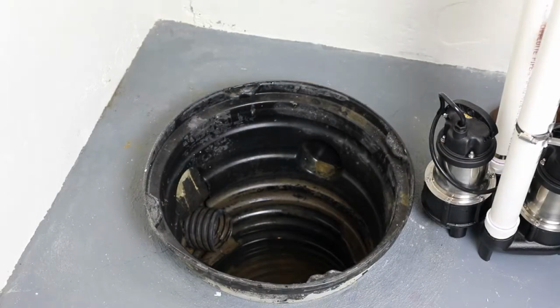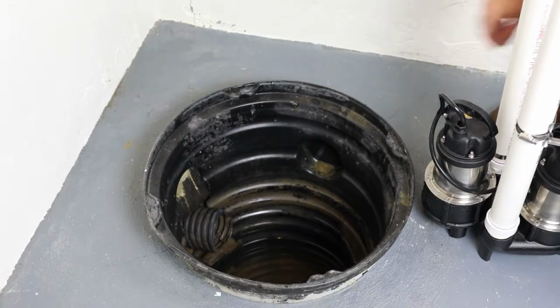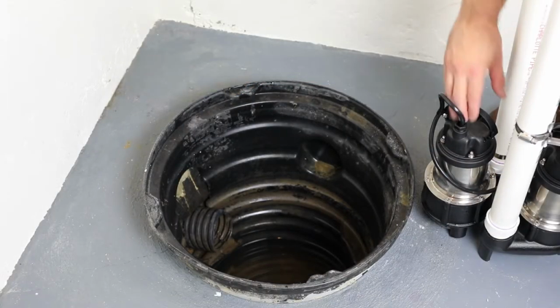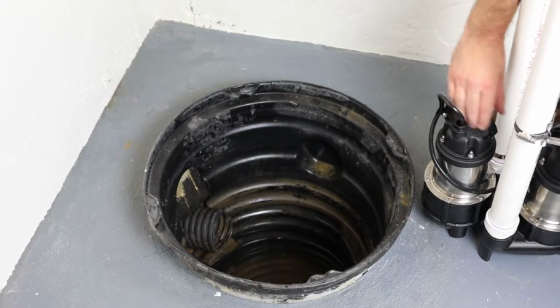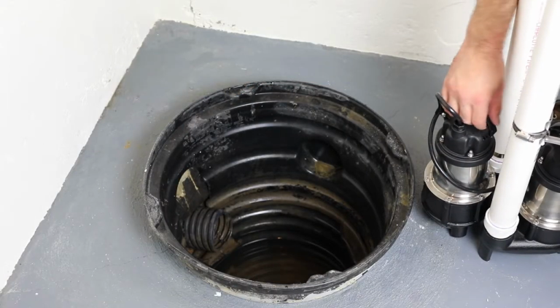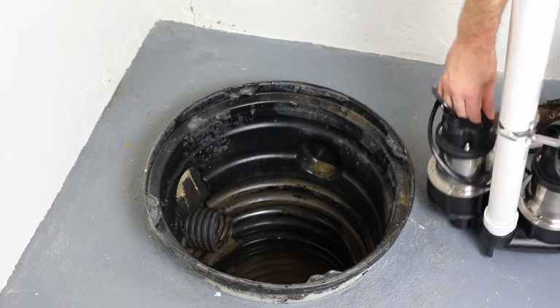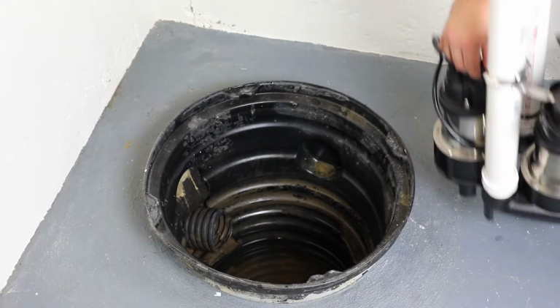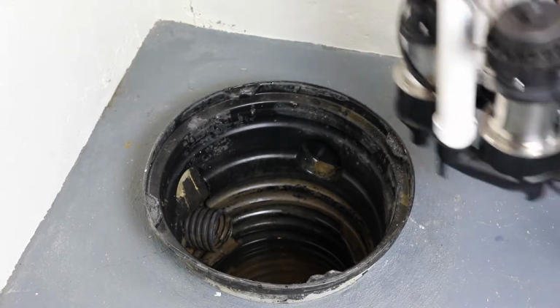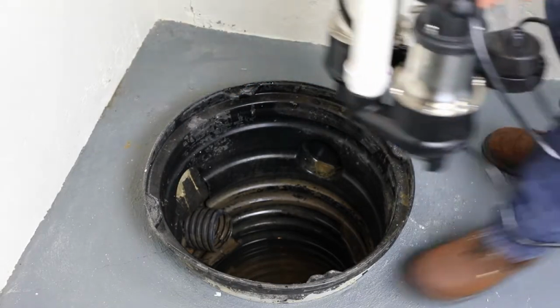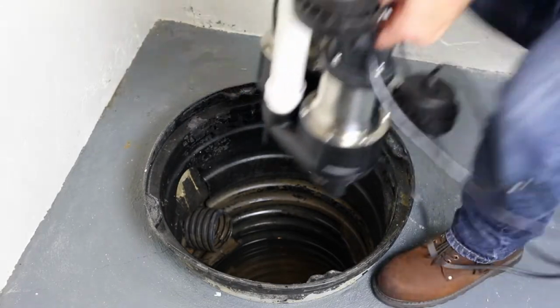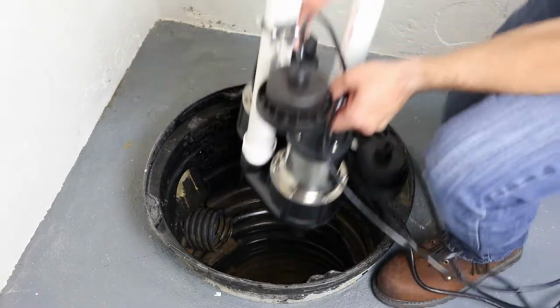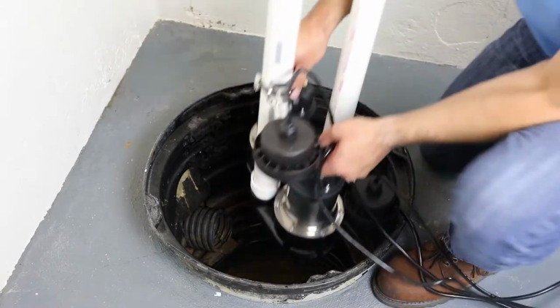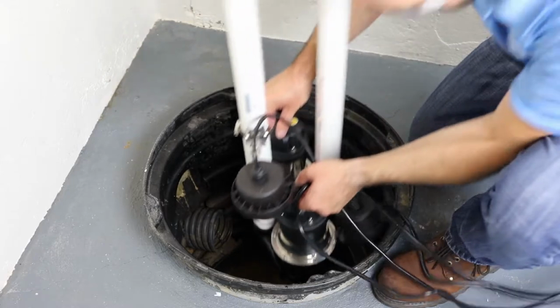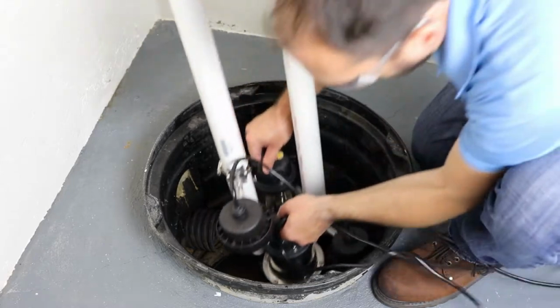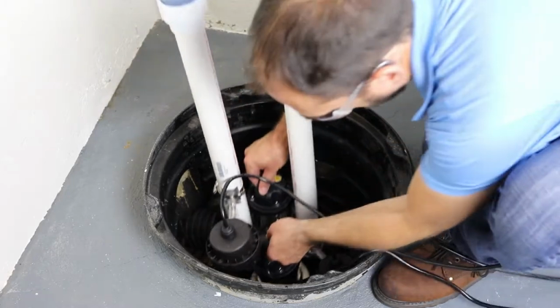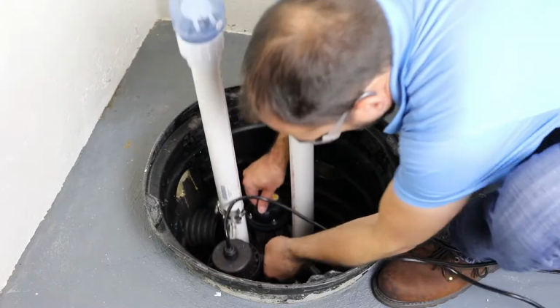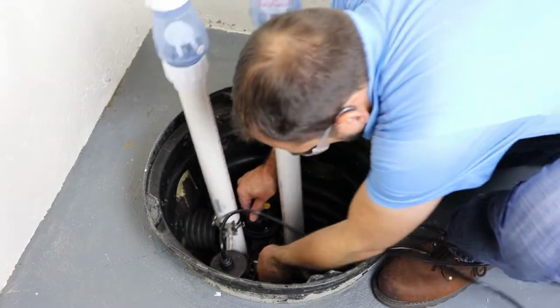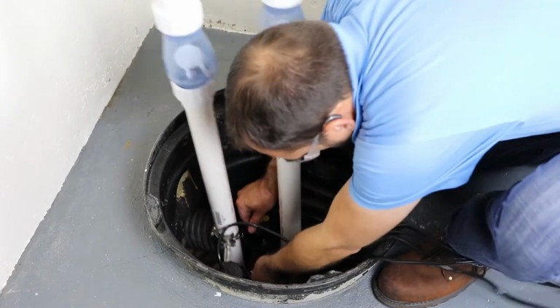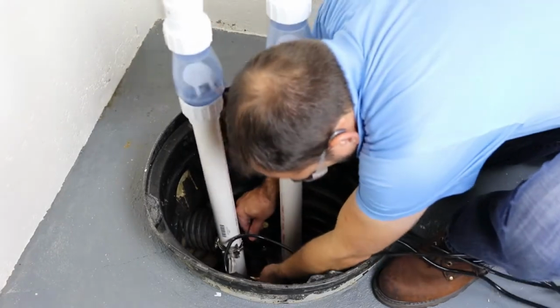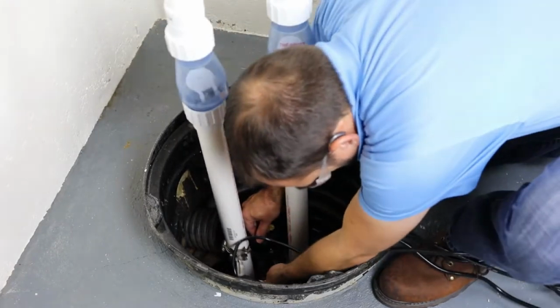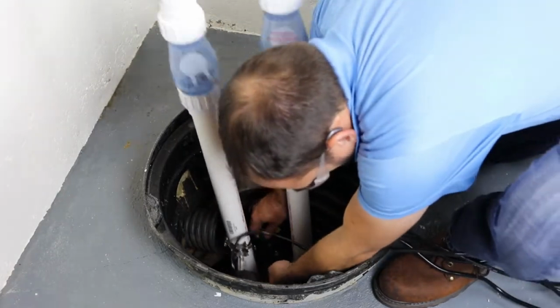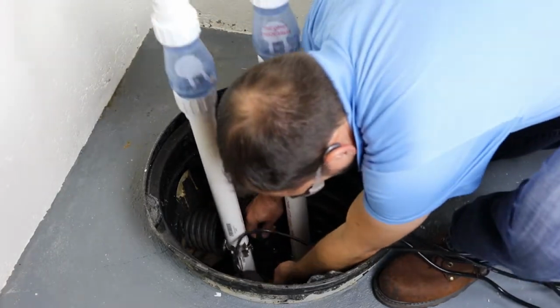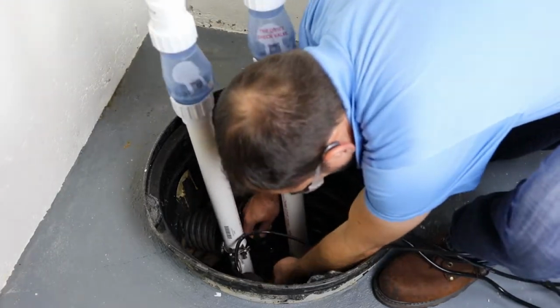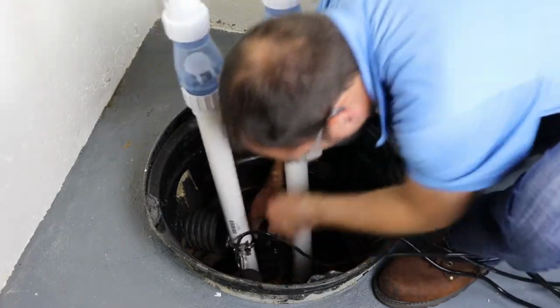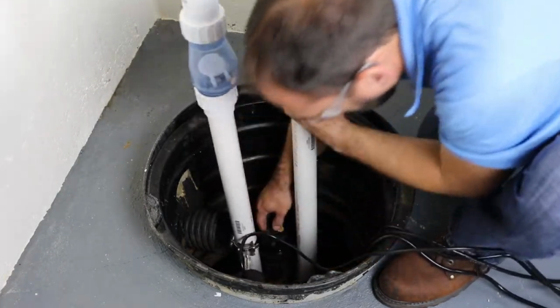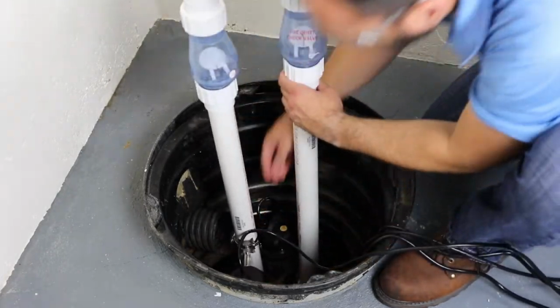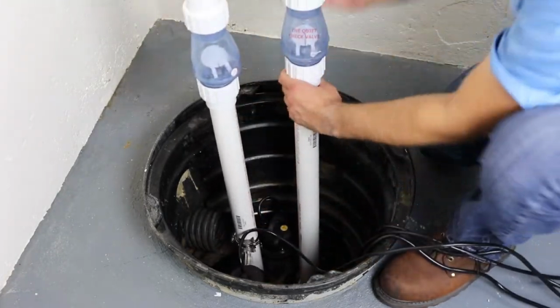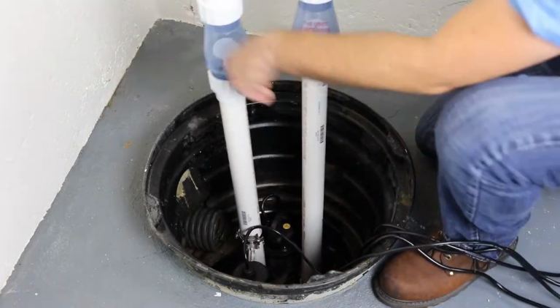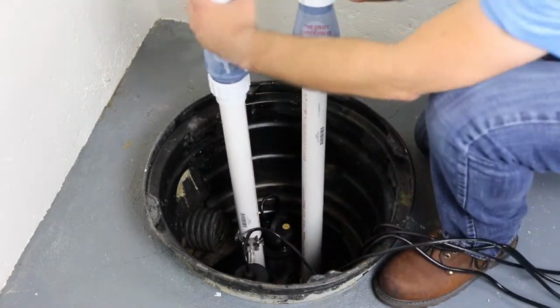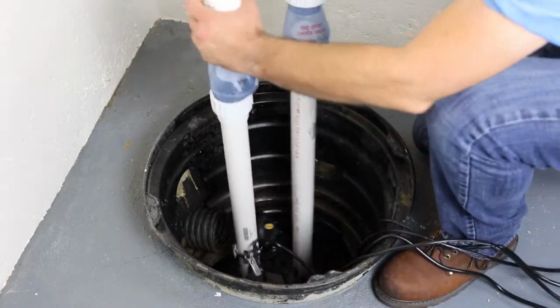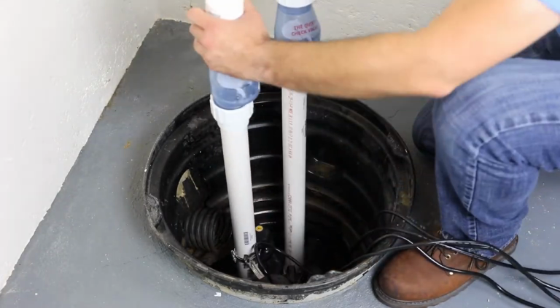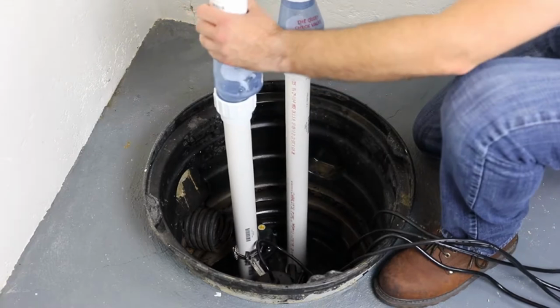Once the sump pumps are piped and the sensors are mounted, lower the assembly into the sump pit. Make the final piping connections as needed.